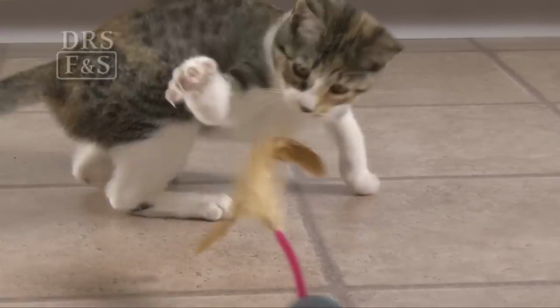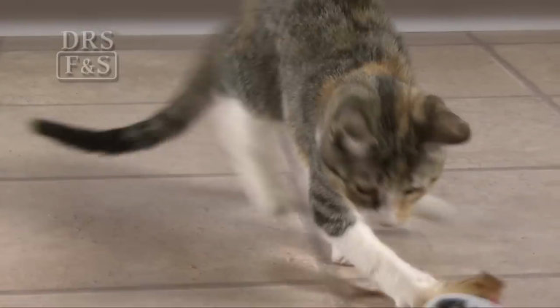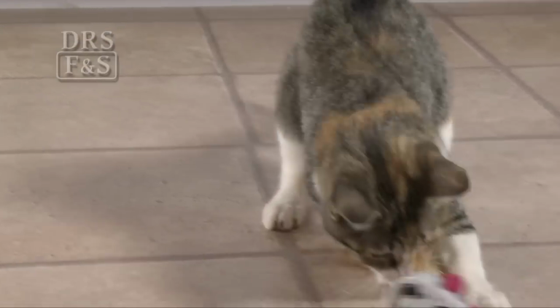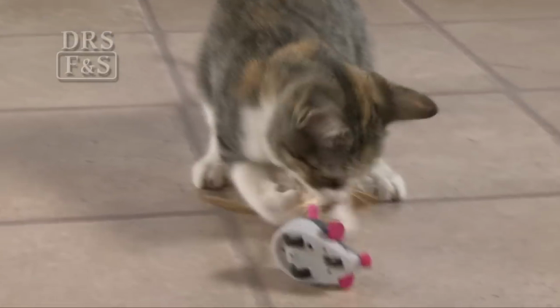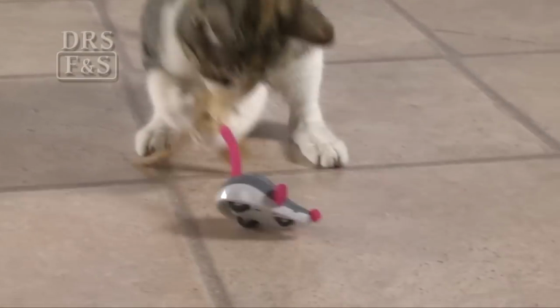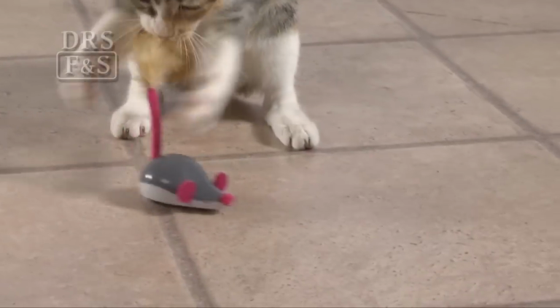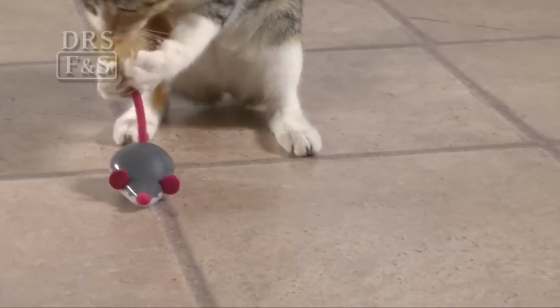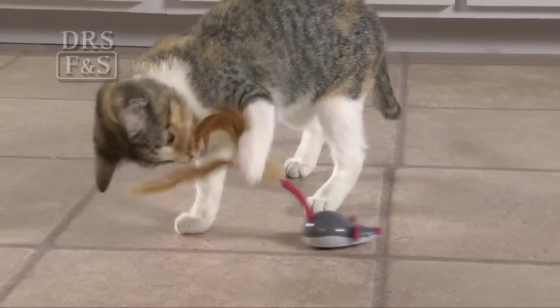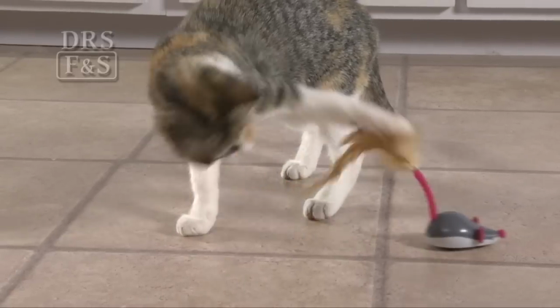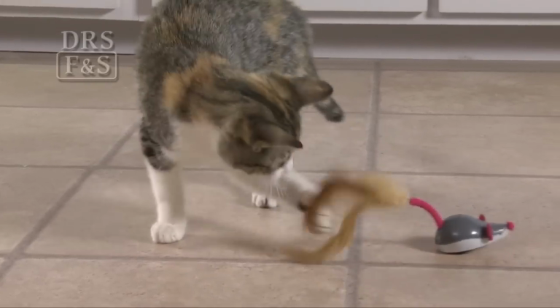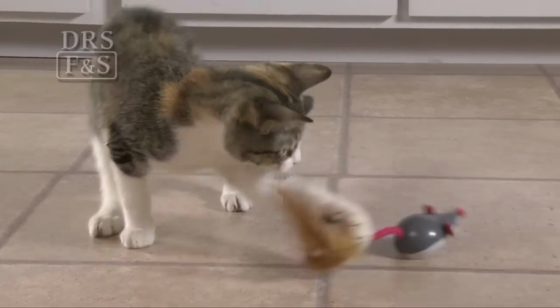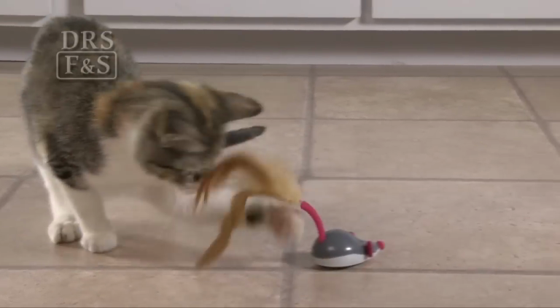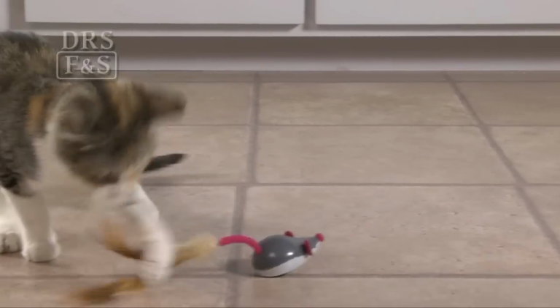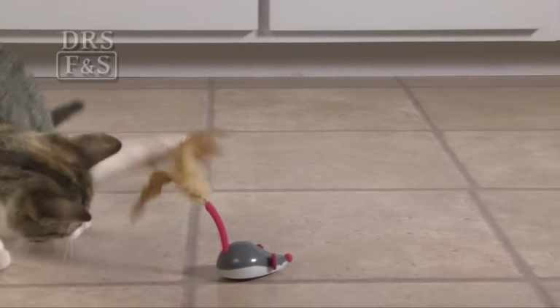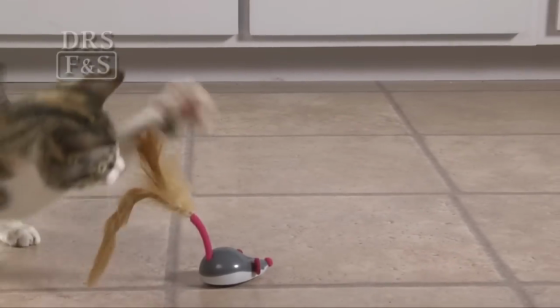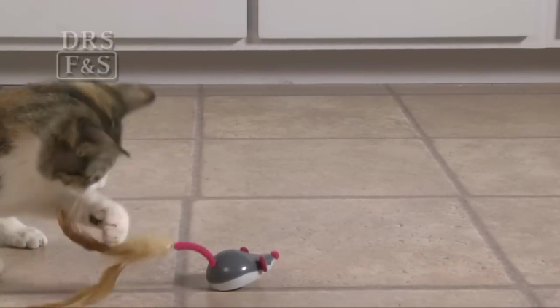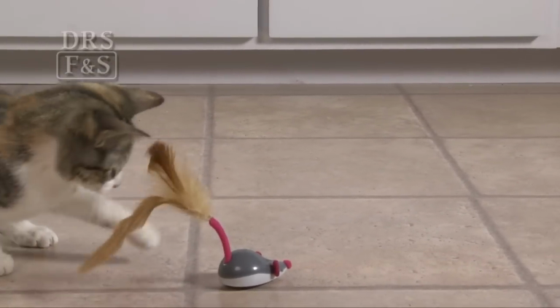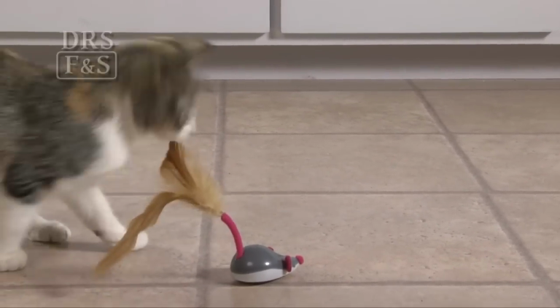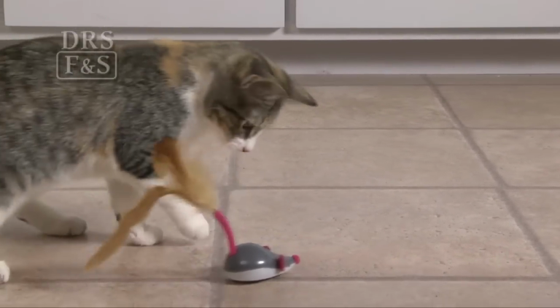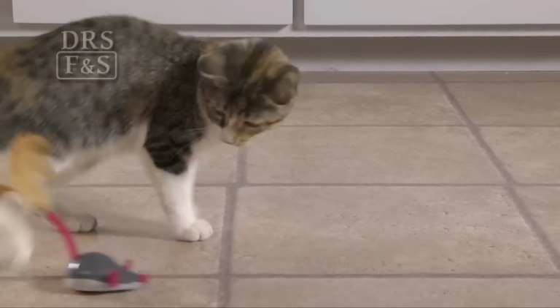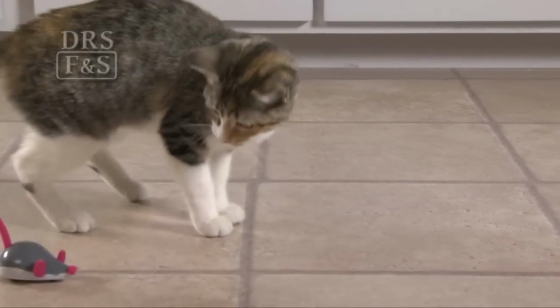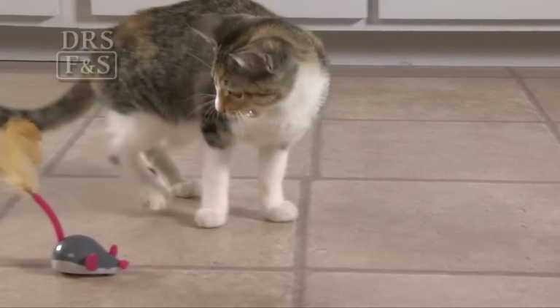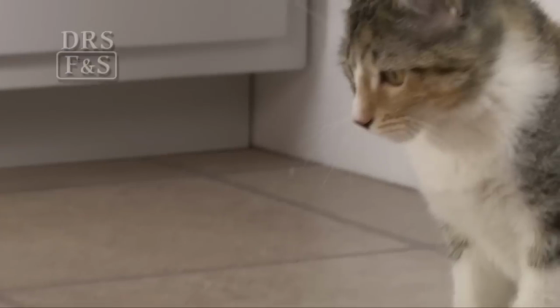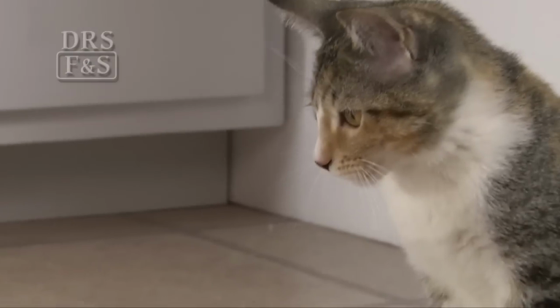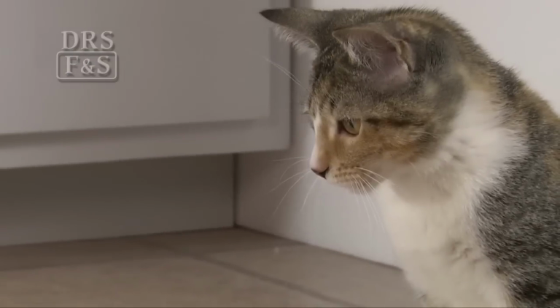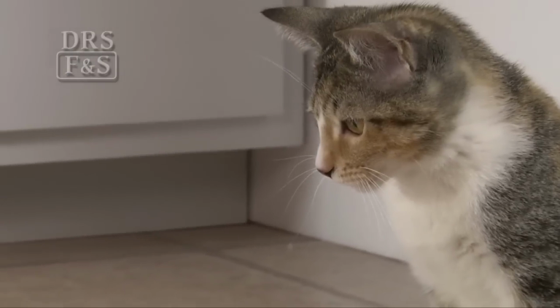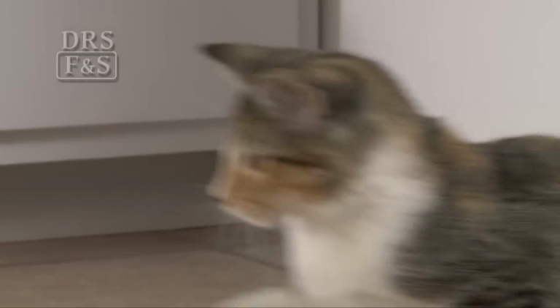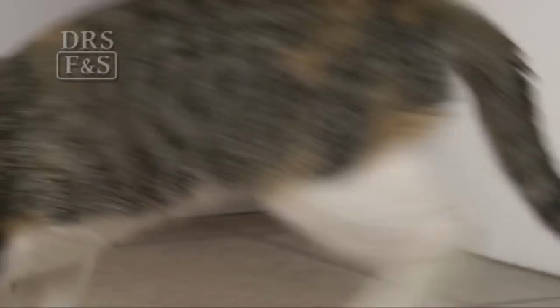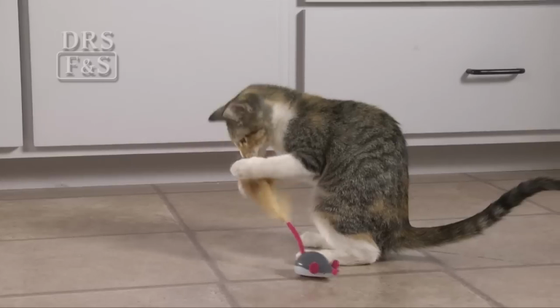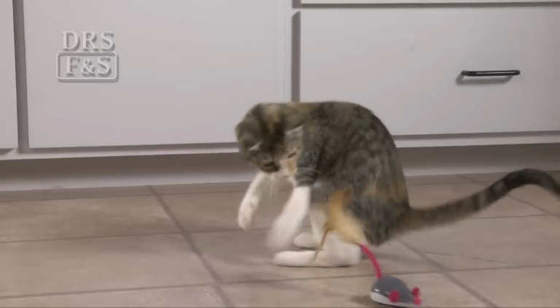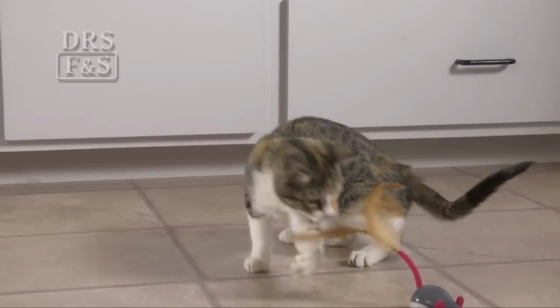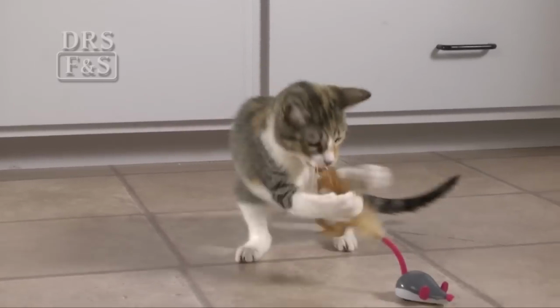With all the fun of a real mouse chase, the Cheese Chaser provides an irresistible opportunity for exercise and mental stimulation for your cat.